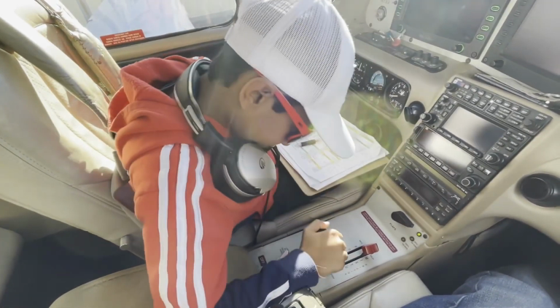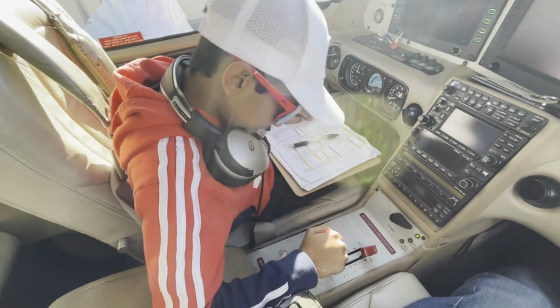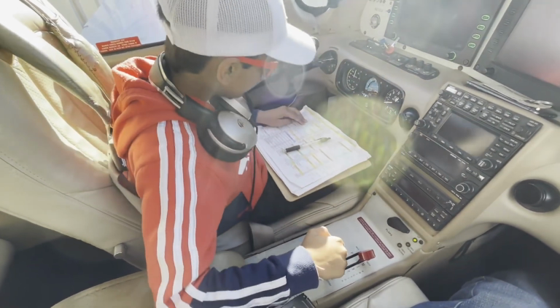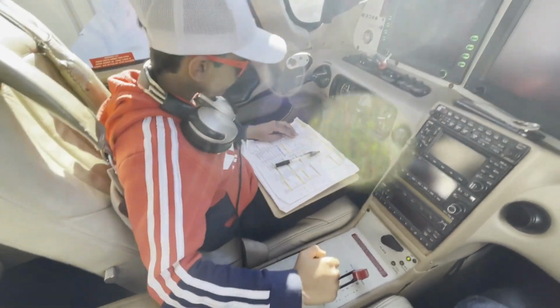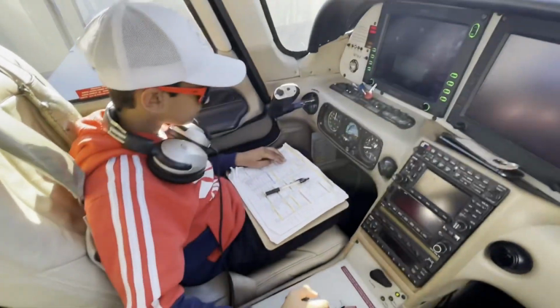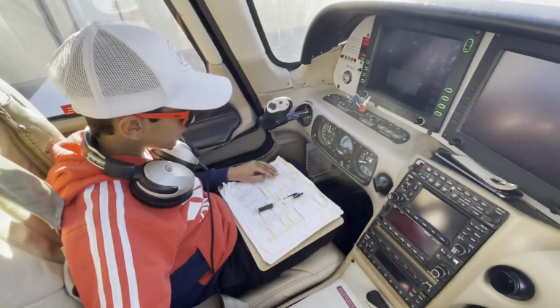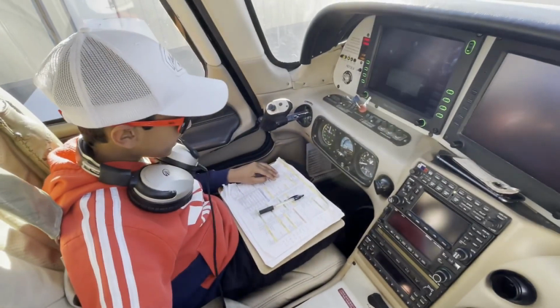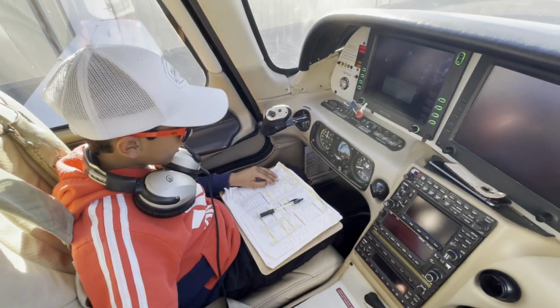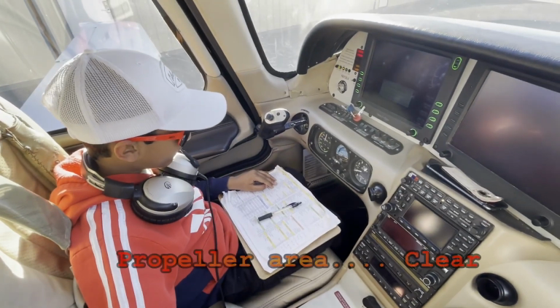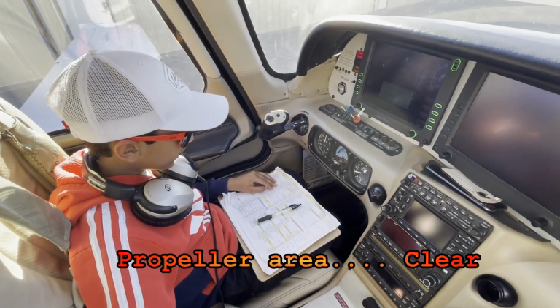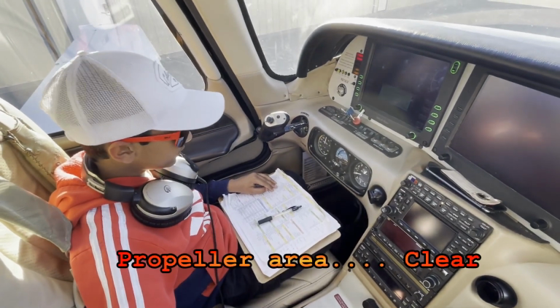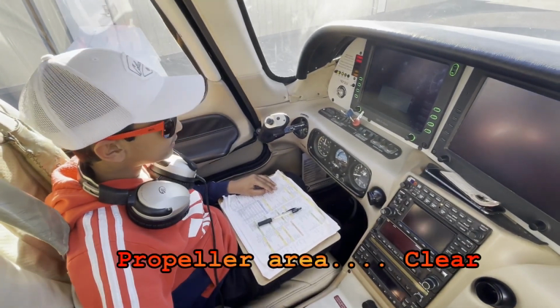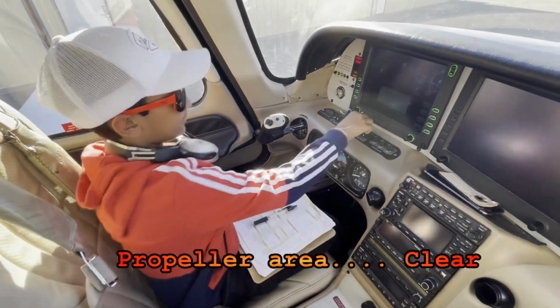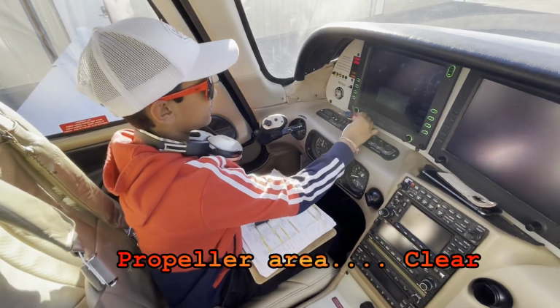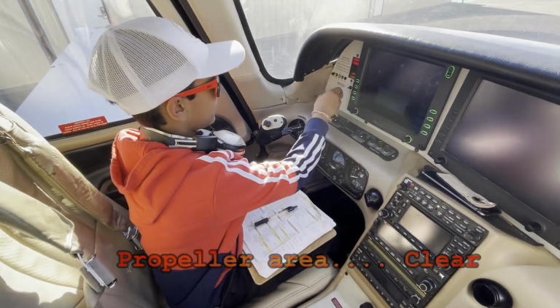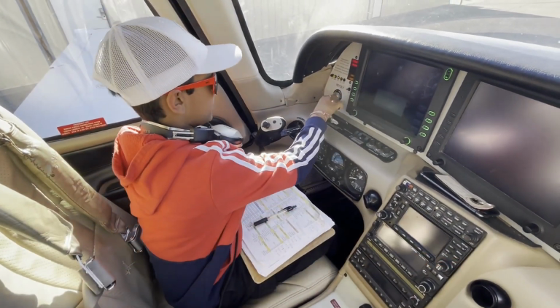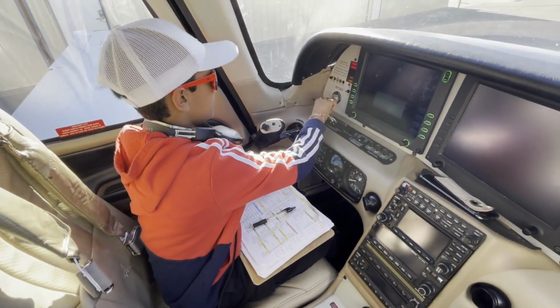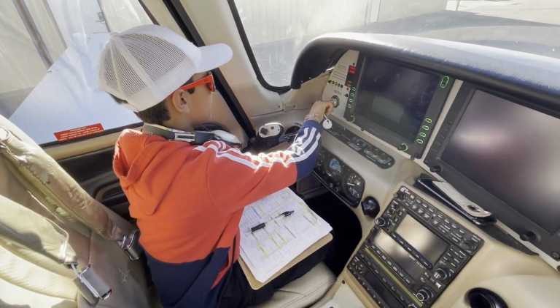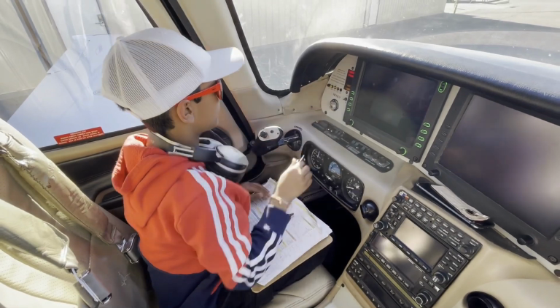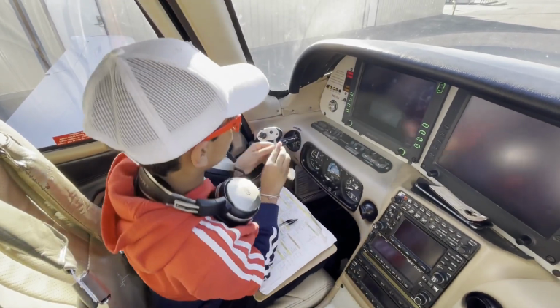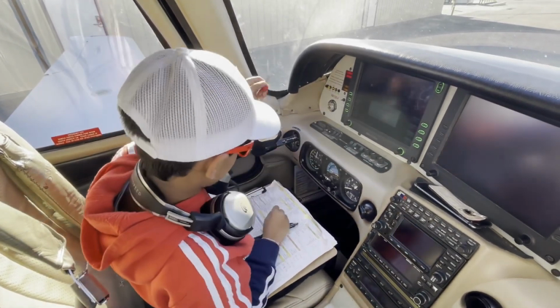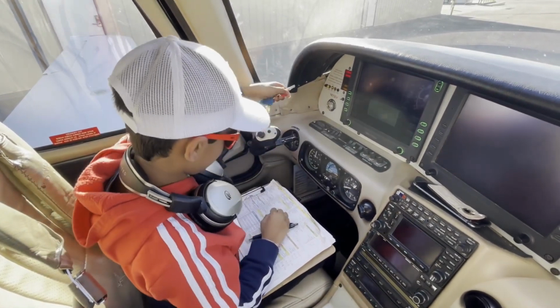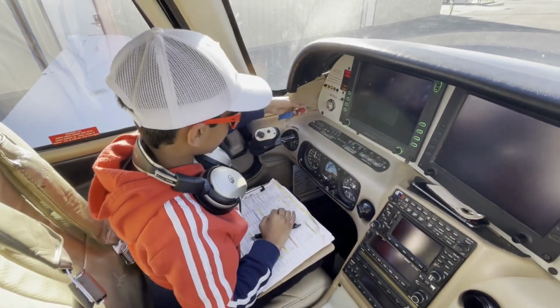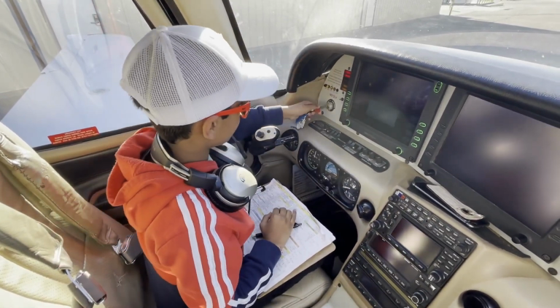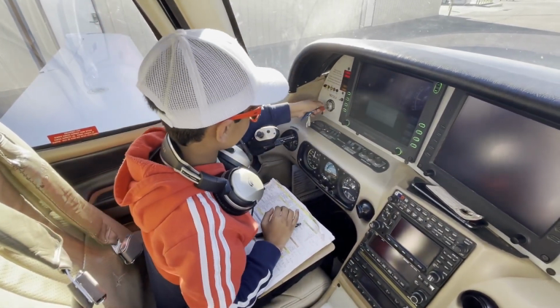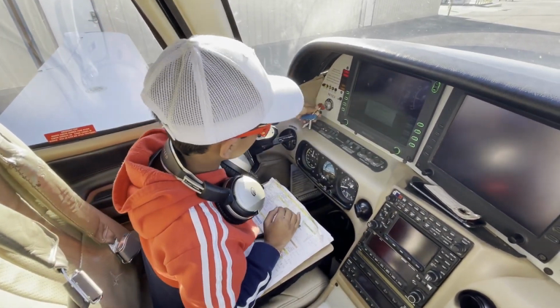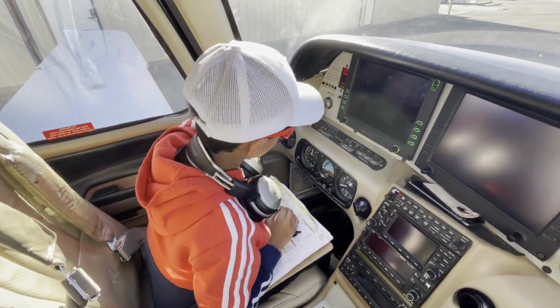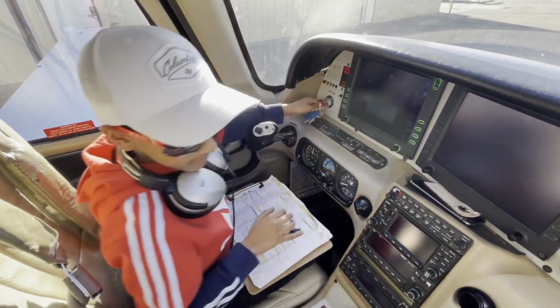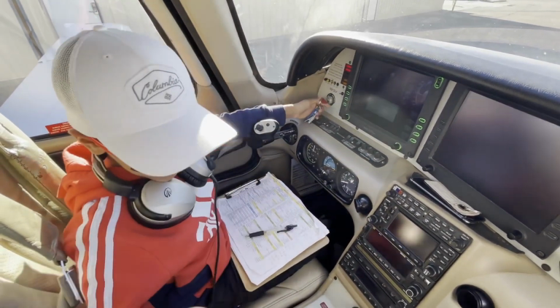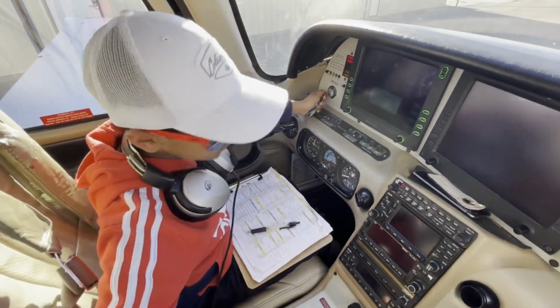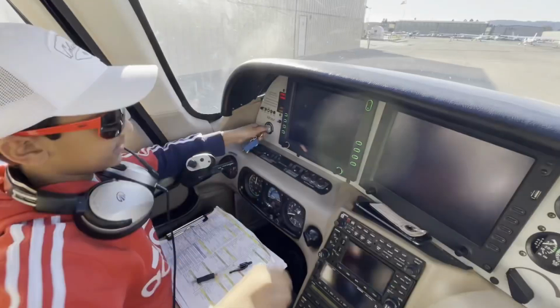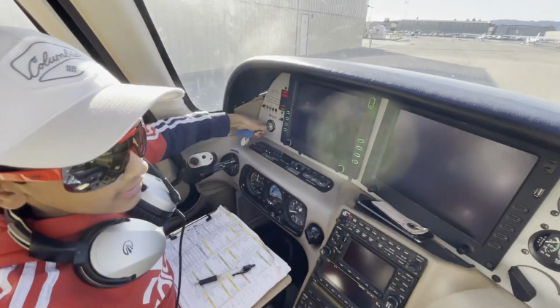Here, good. Propeller area, clear. I'm going to put this in. Good. Clear!